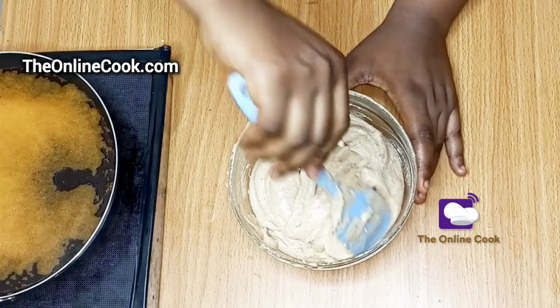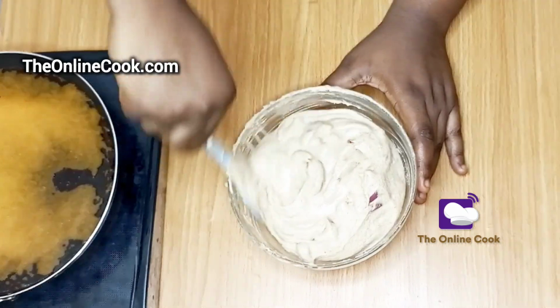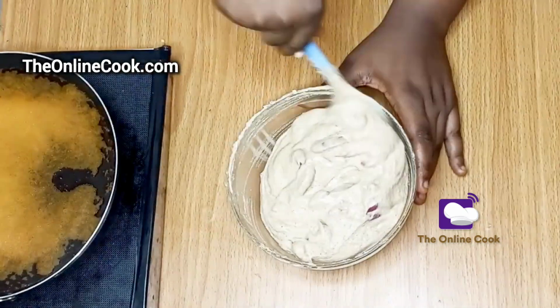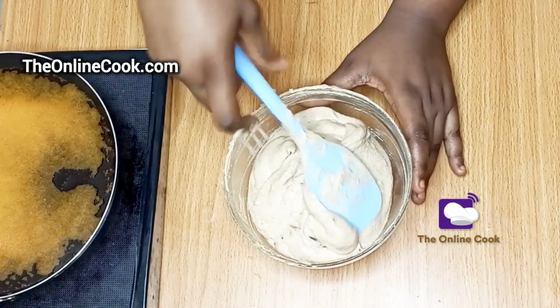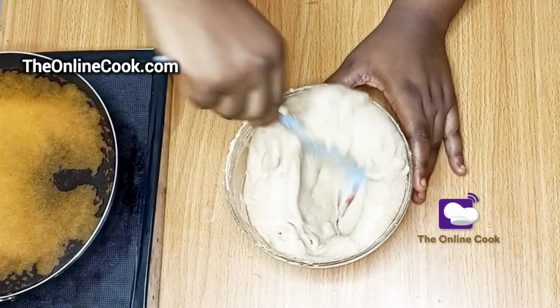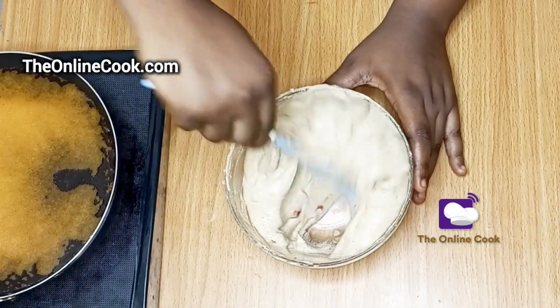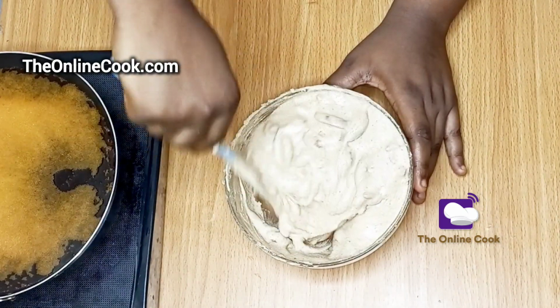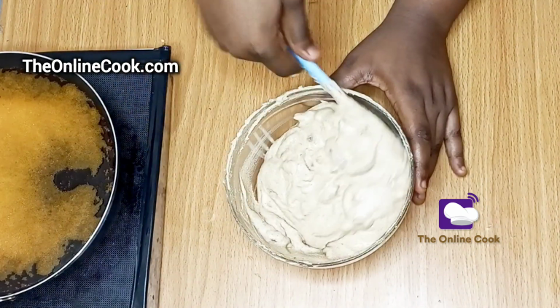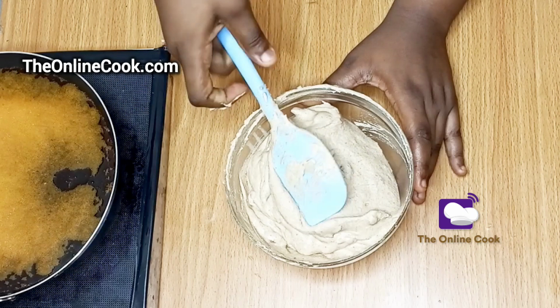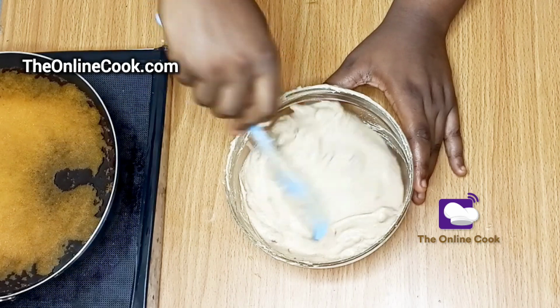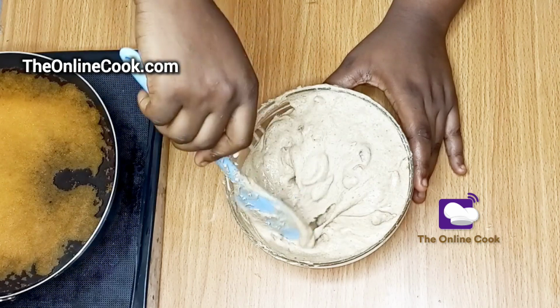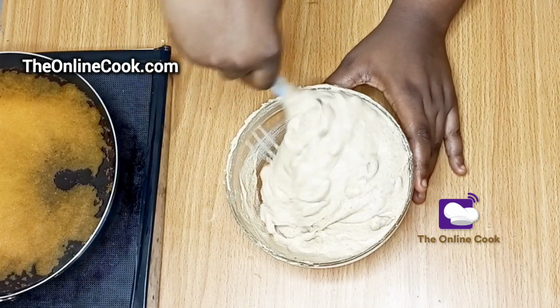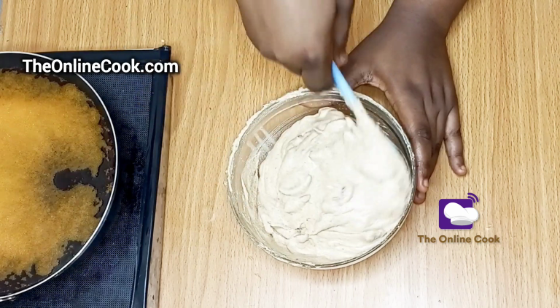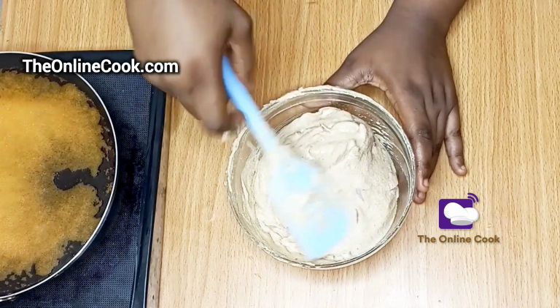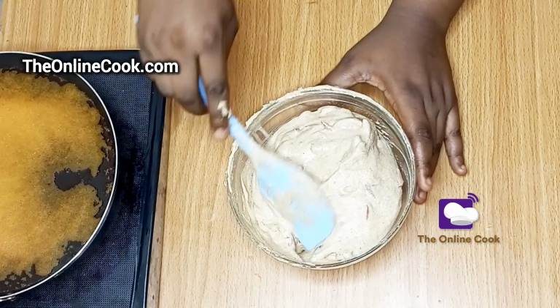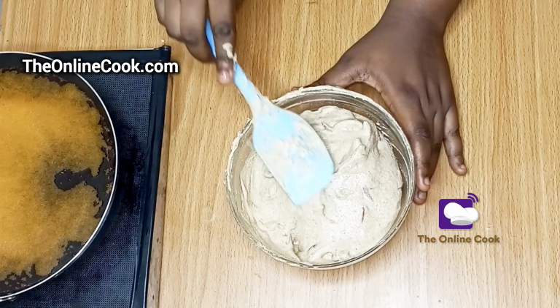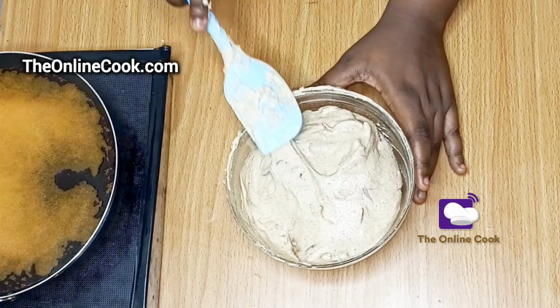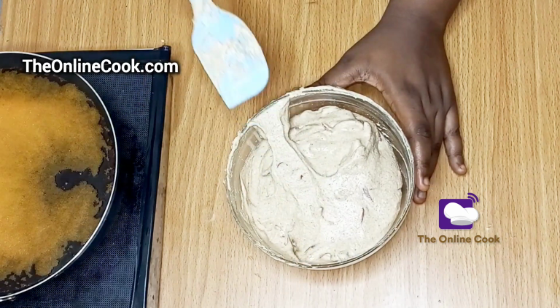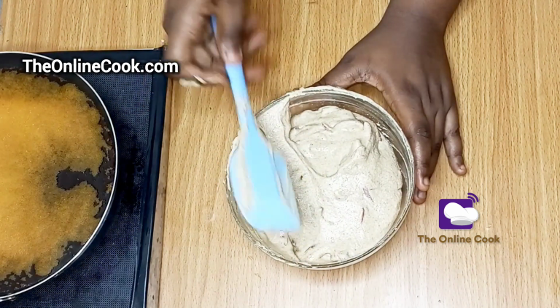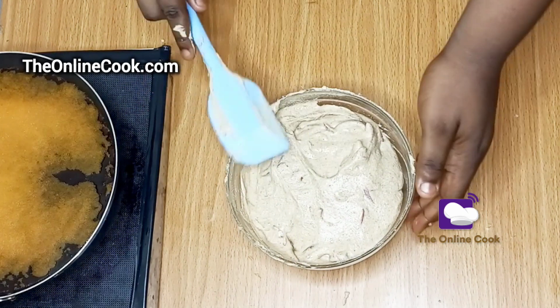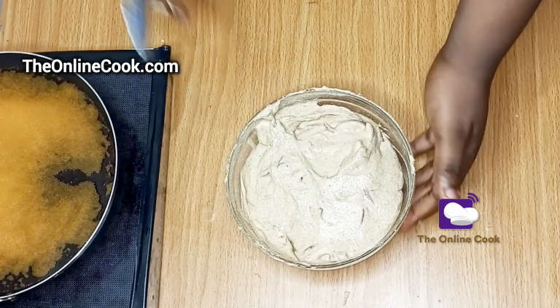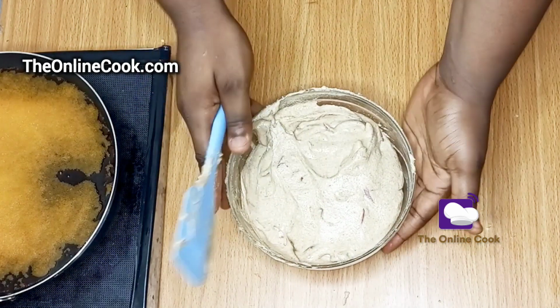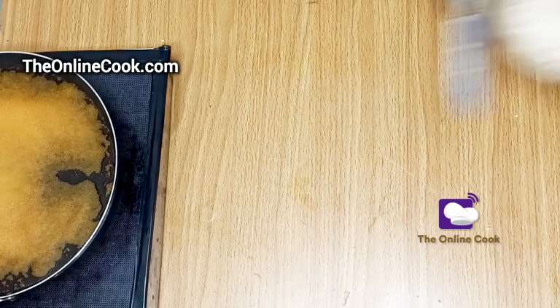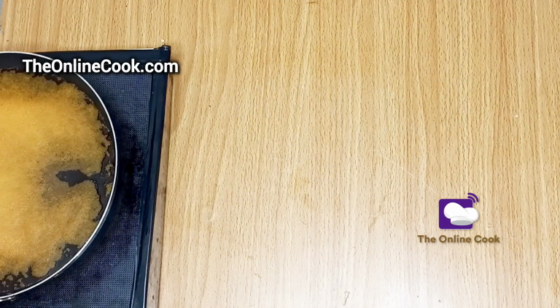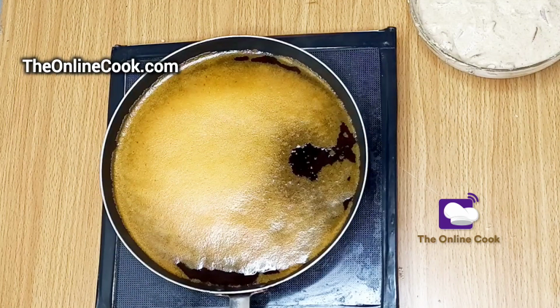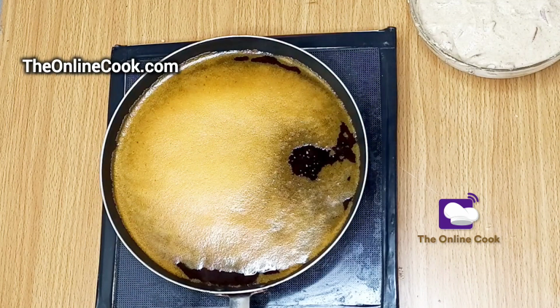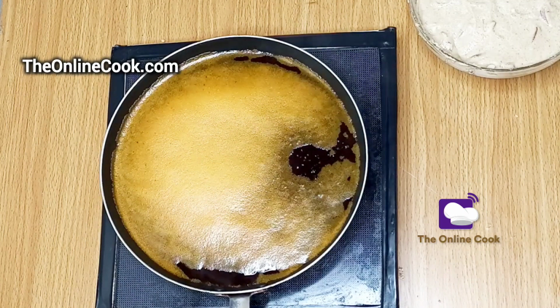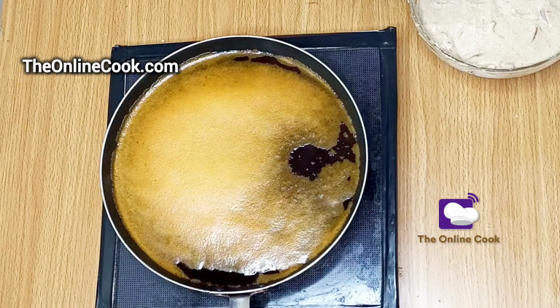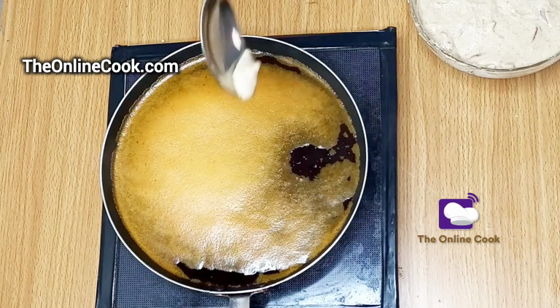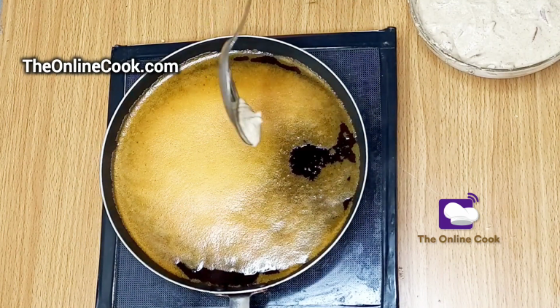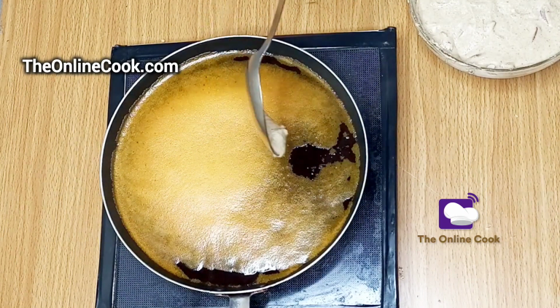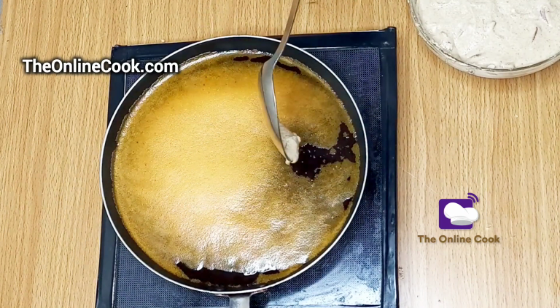You would notice a certain silkiness as I continue to mix — that's because of the salt. Now that I'm done mixing, it's time to set it aside and bring back my palm oil.